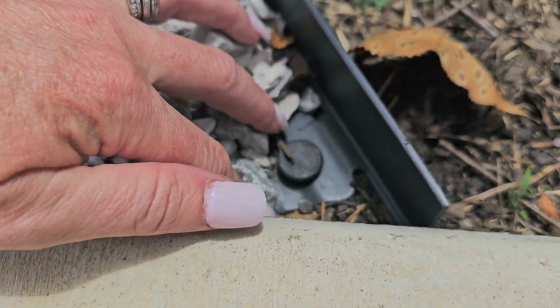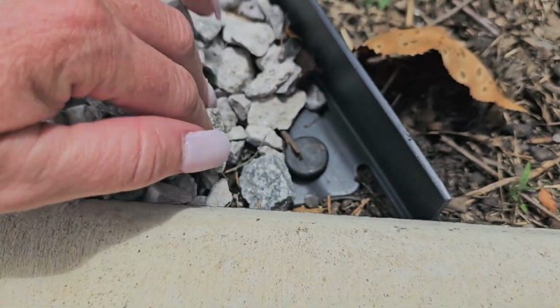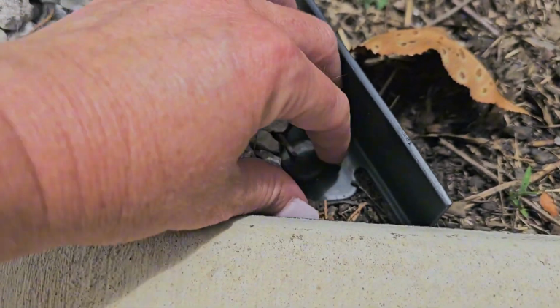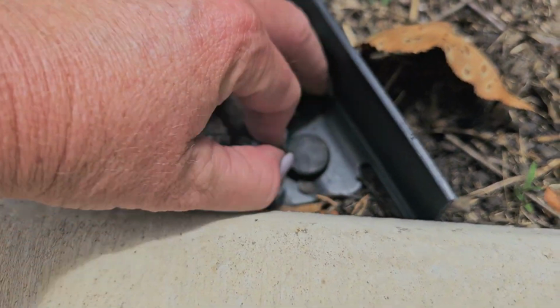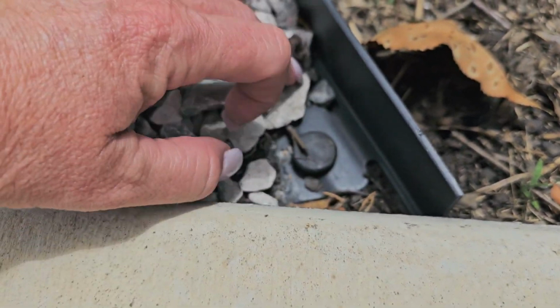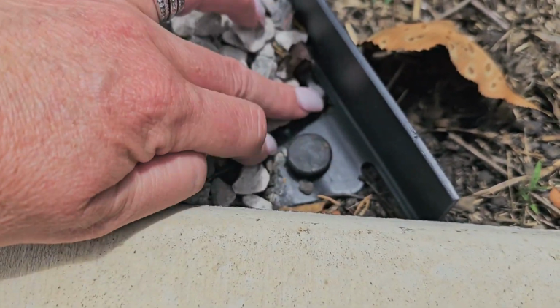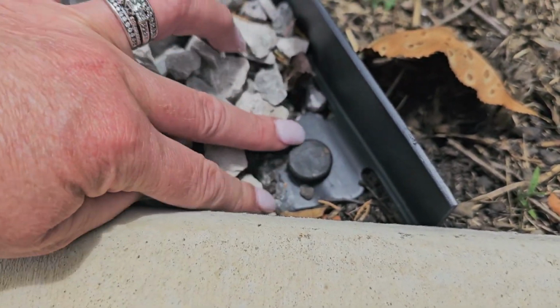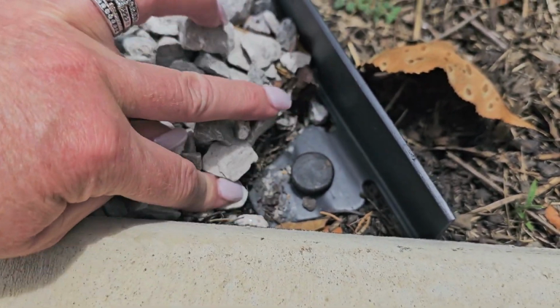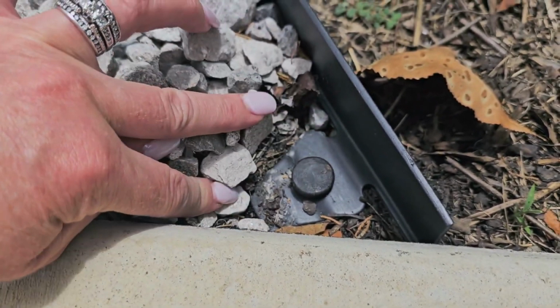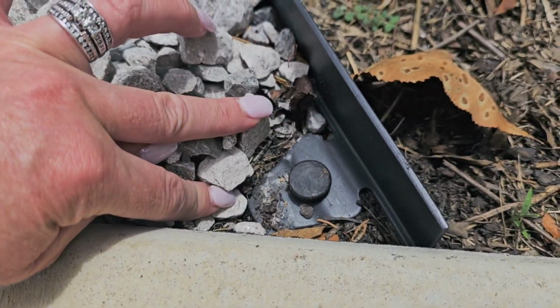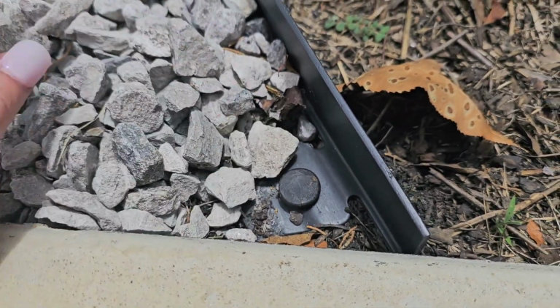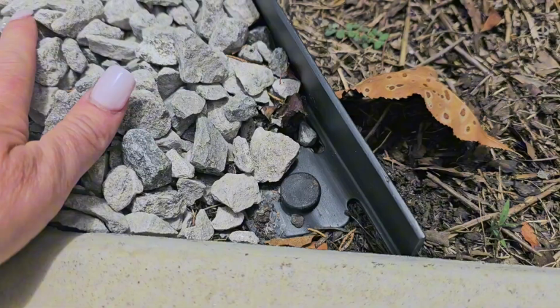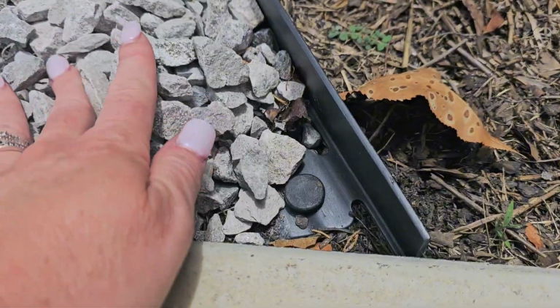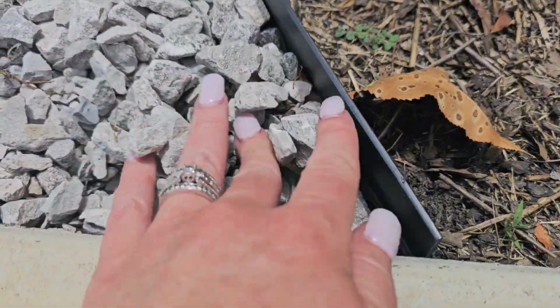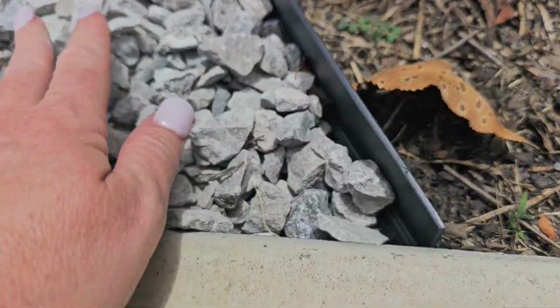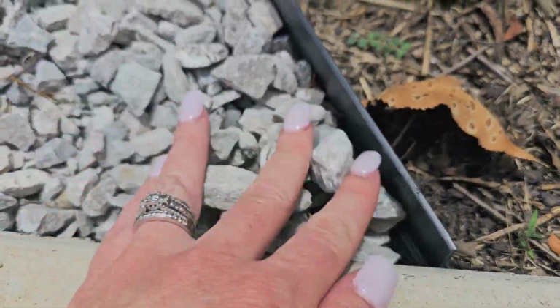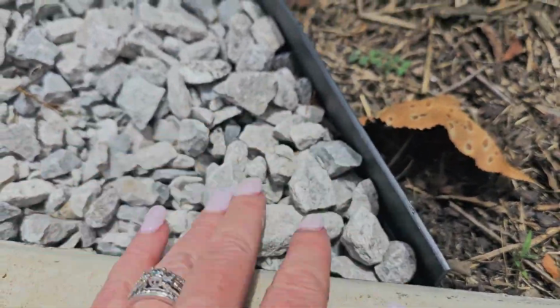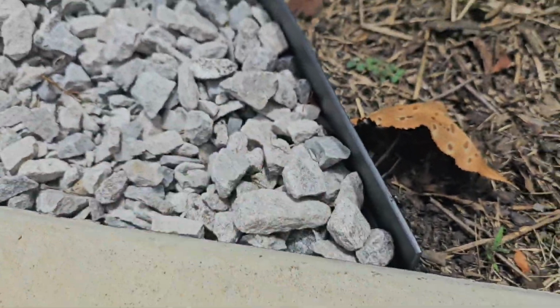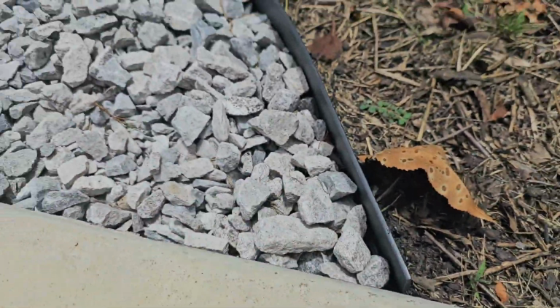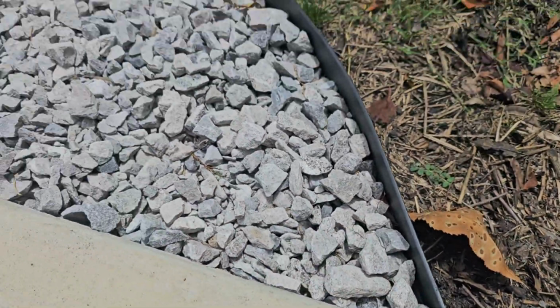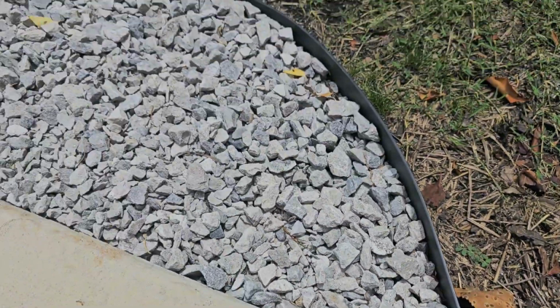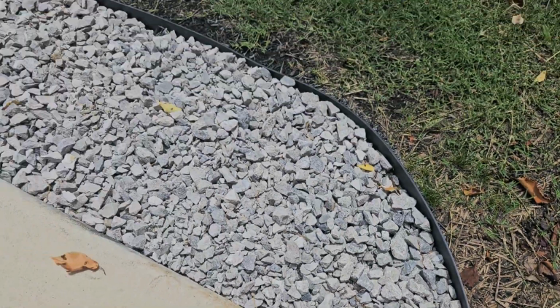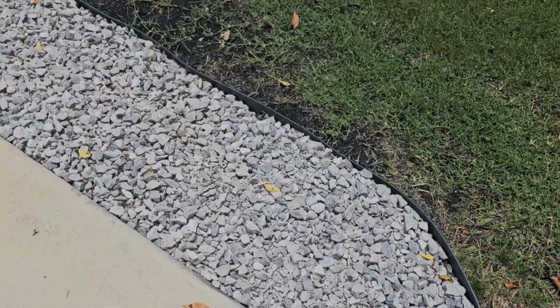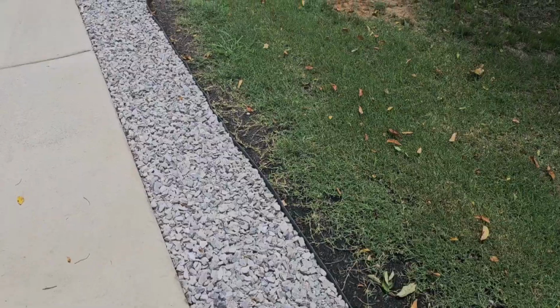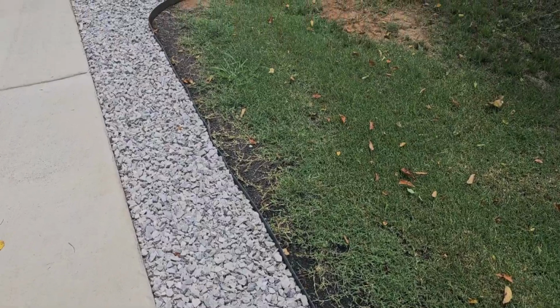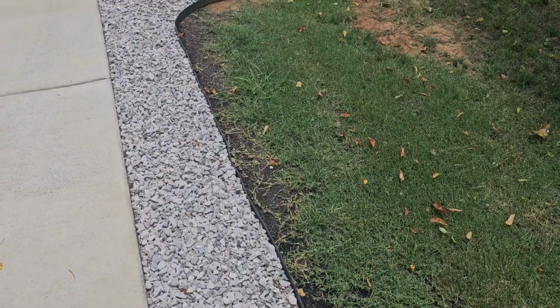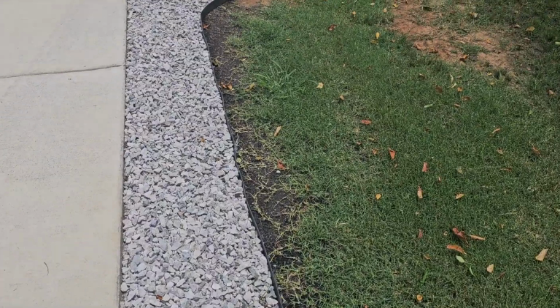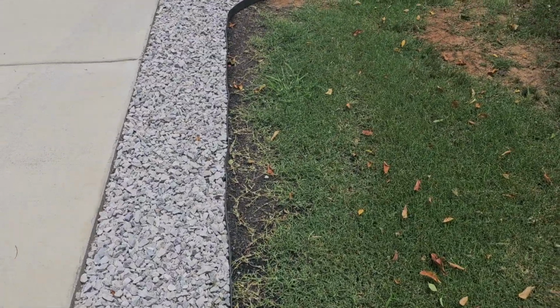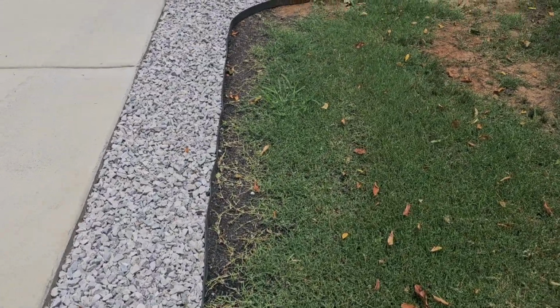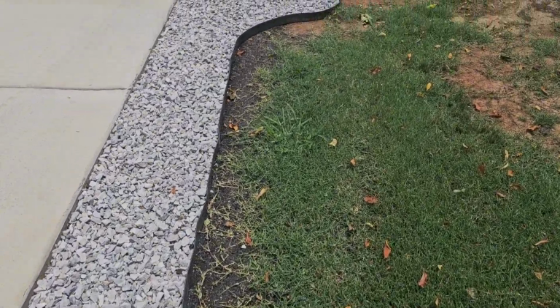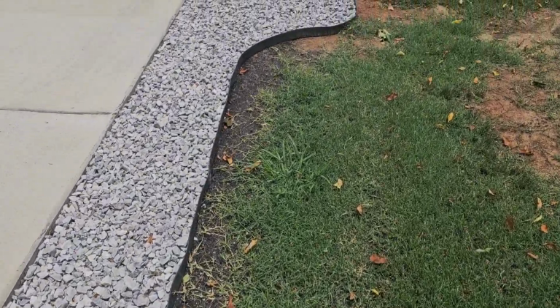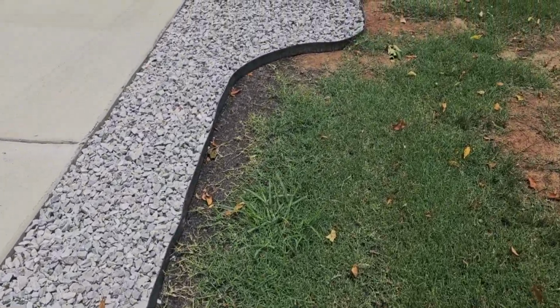I'm going to show you here where I left a little blank spot. As you can tell, I just pushed in the anchor. I did use a rubber mallet because in the south we have clay instead of dirt. I just pushed those in, and look how fabulous it looks — it's amazing. I love the edging. It's going to be super easy to trim around and to mow.